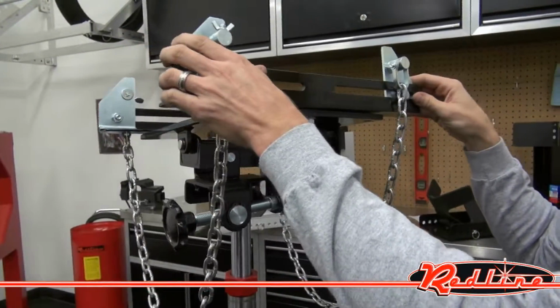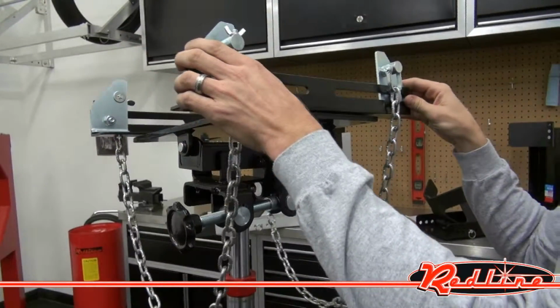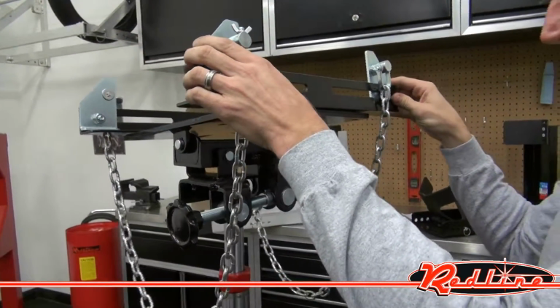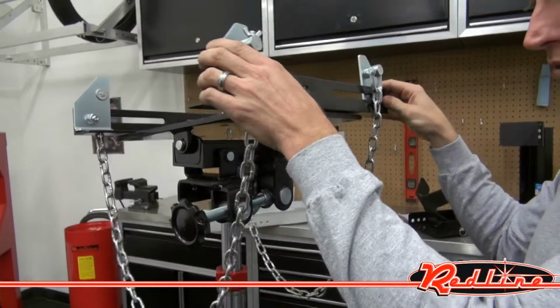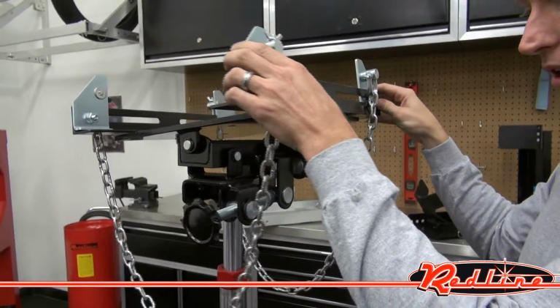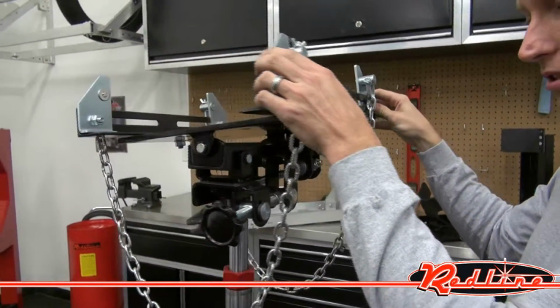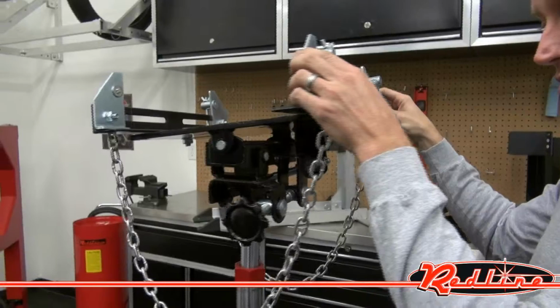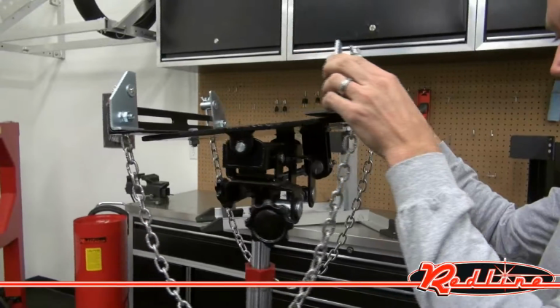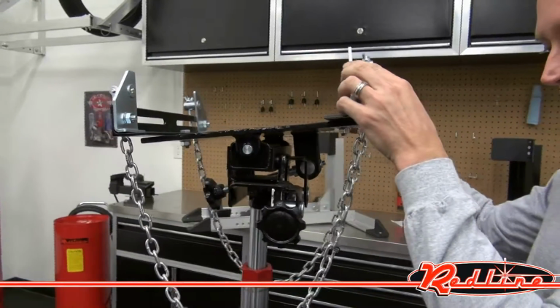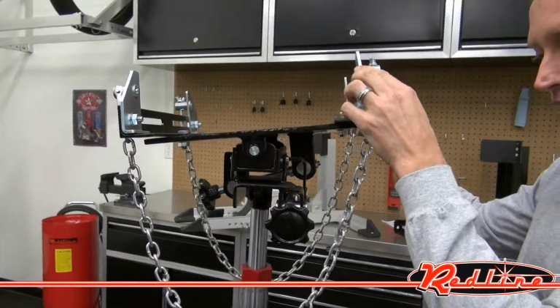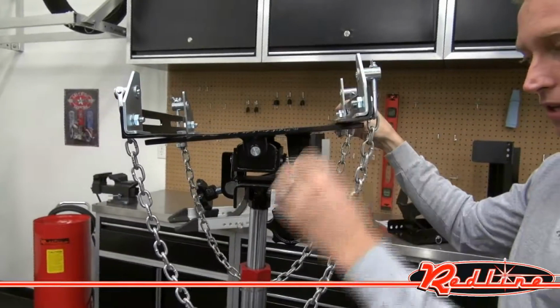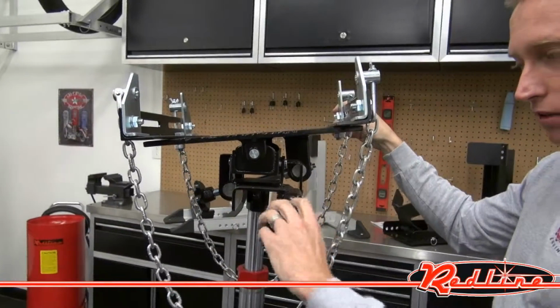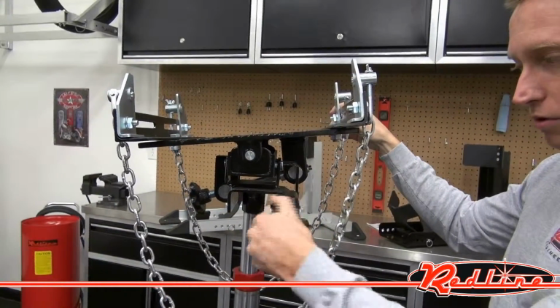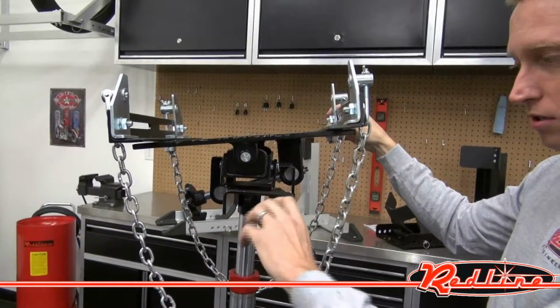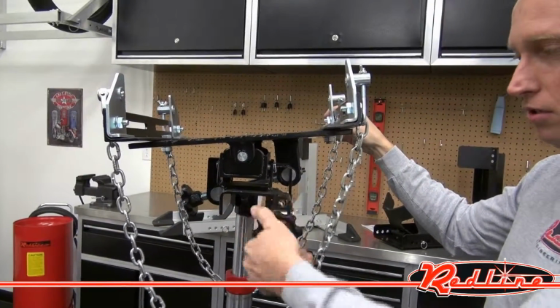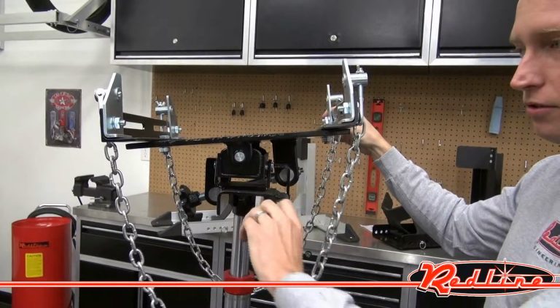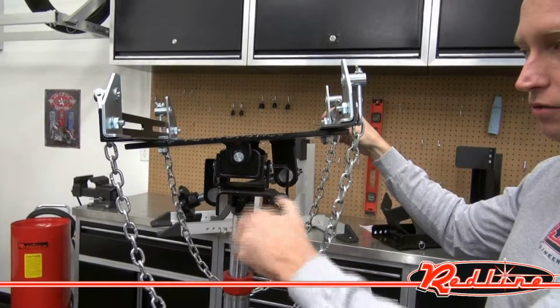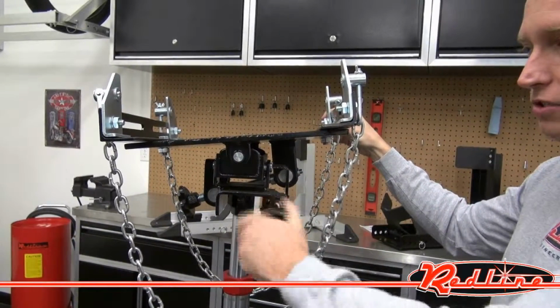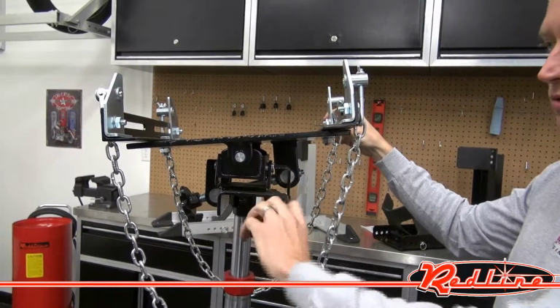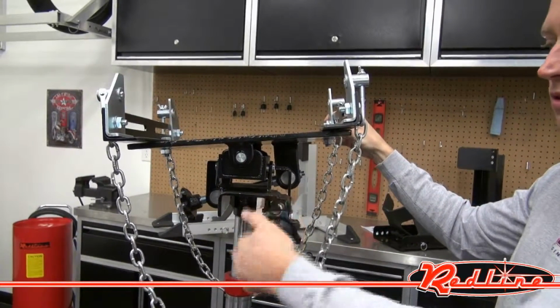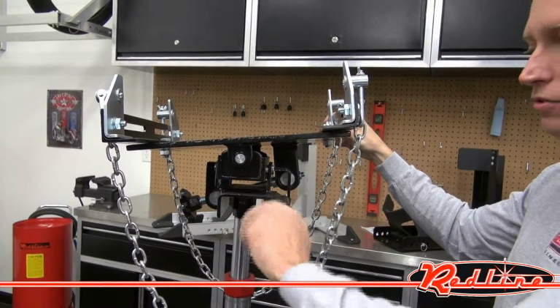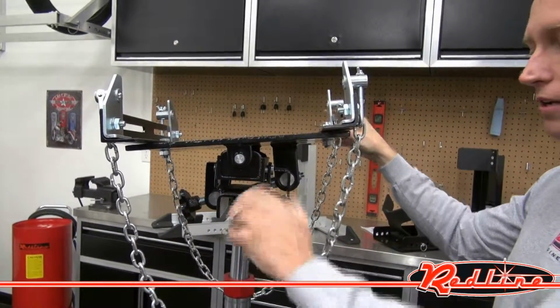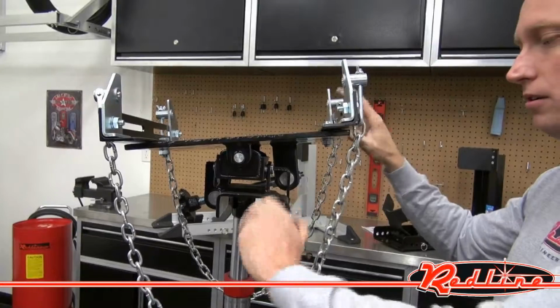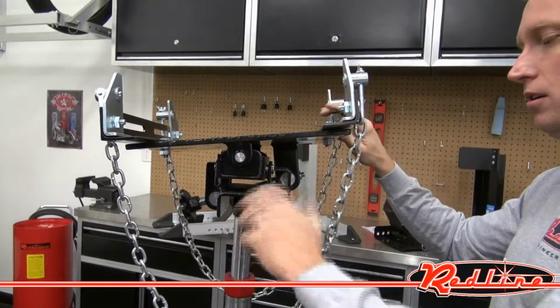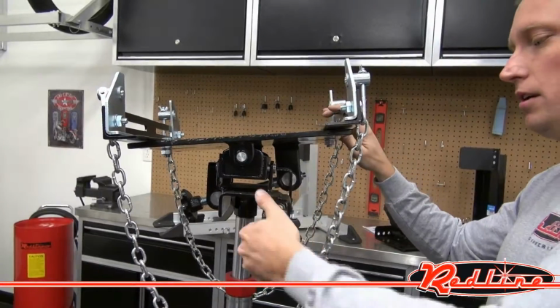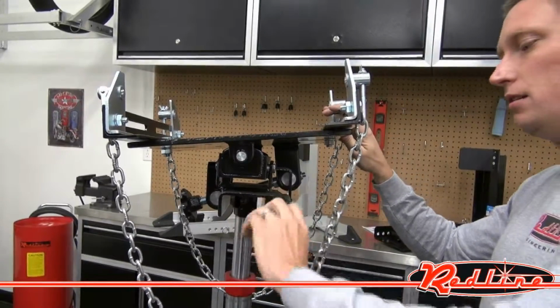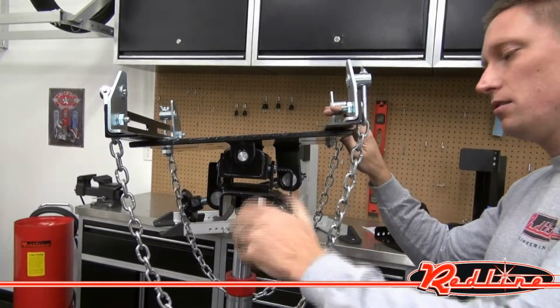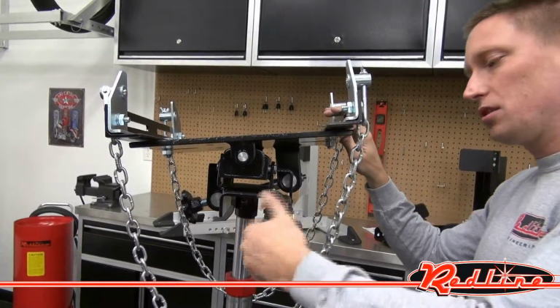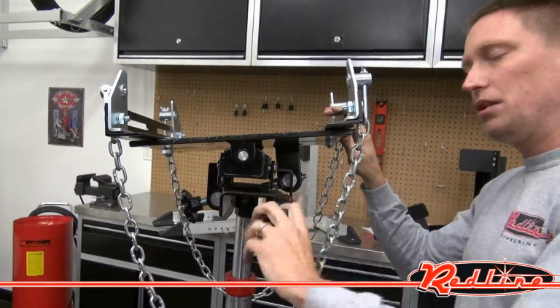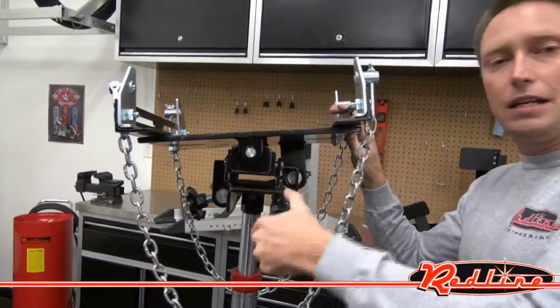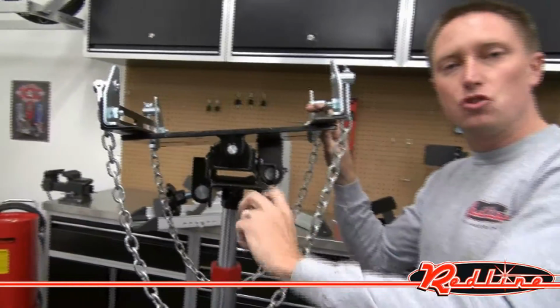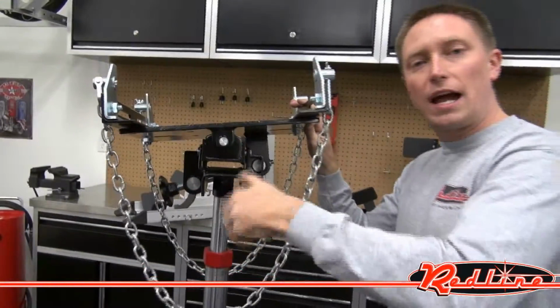Everything is powder coated, solid steel construction. And then of course your other tilt feature is right here — tons of adjustability in this jack.